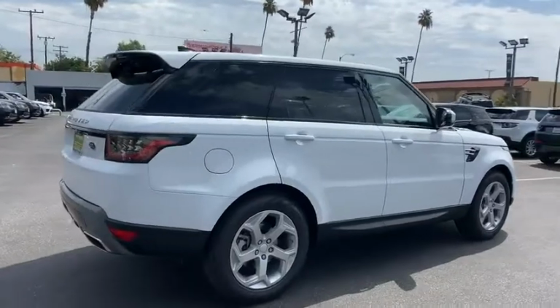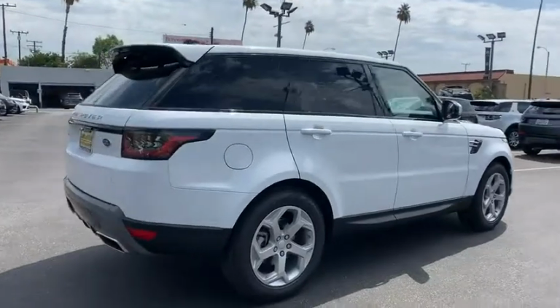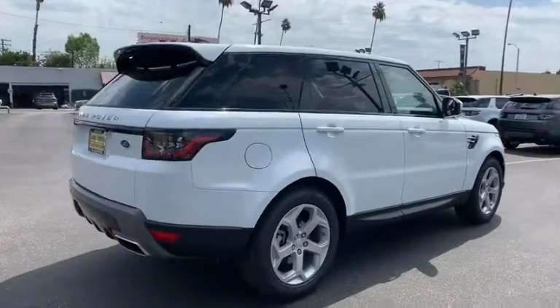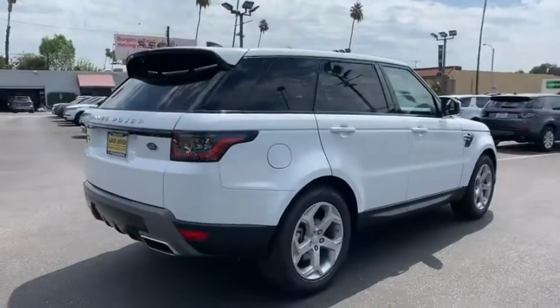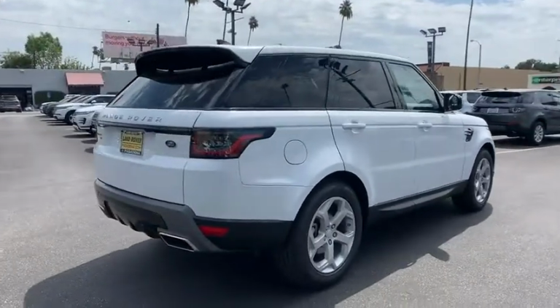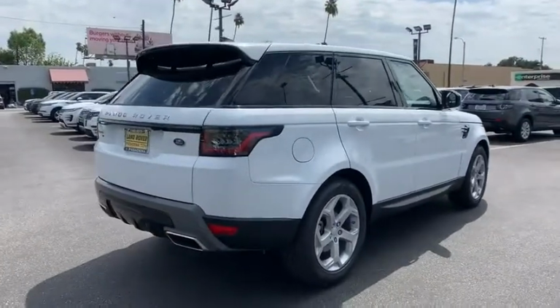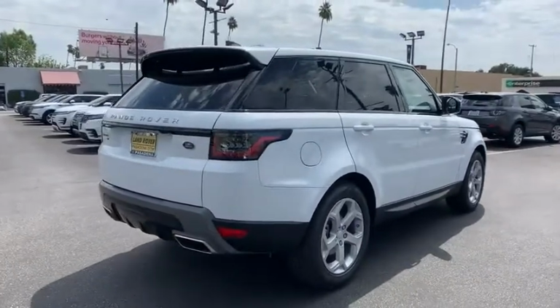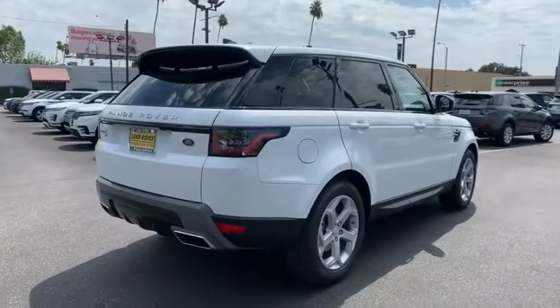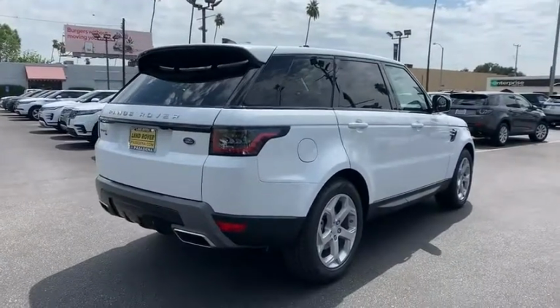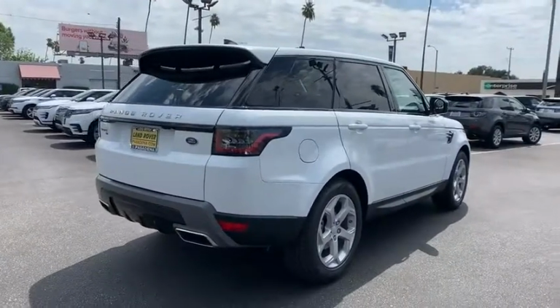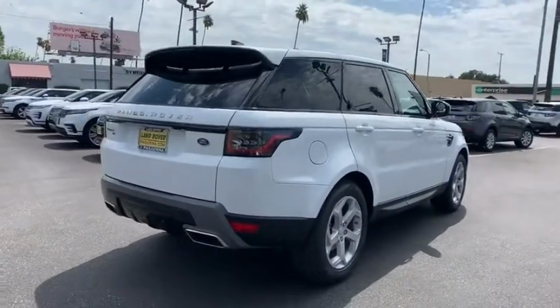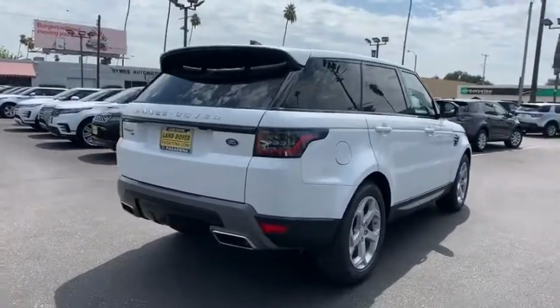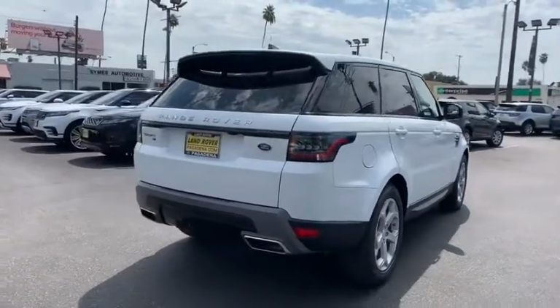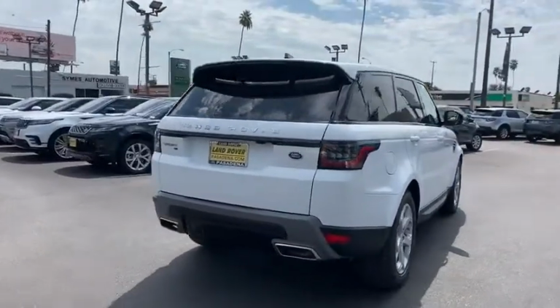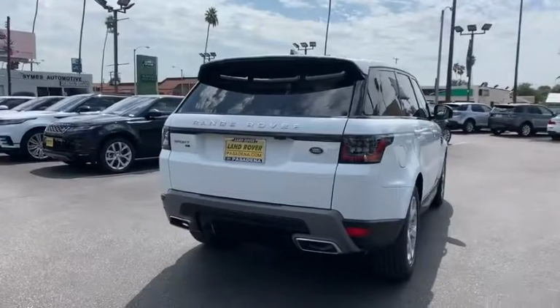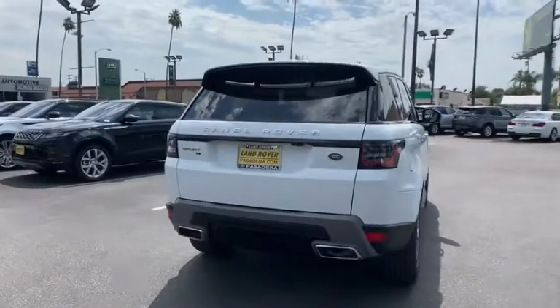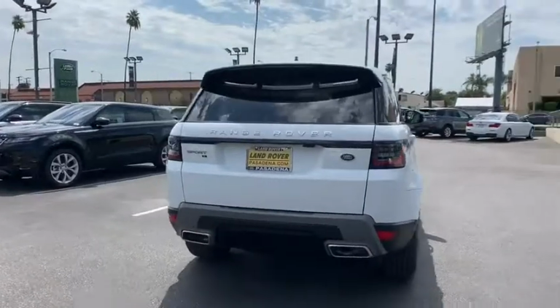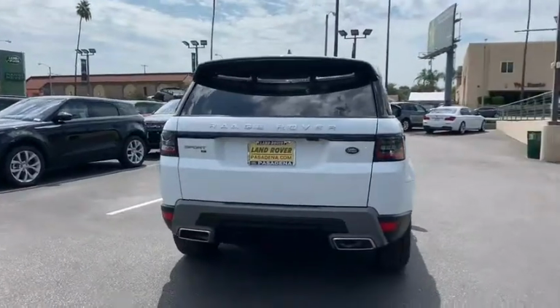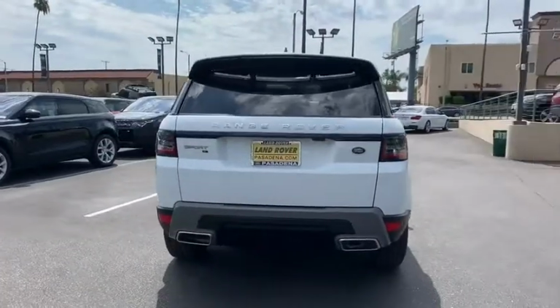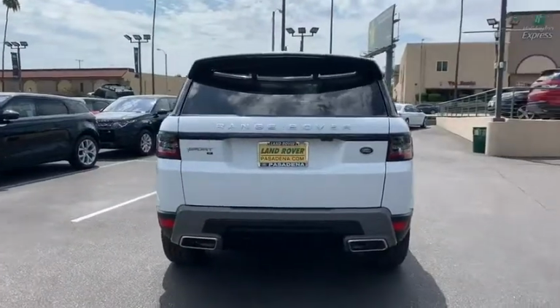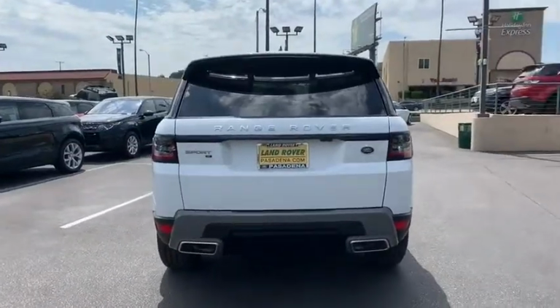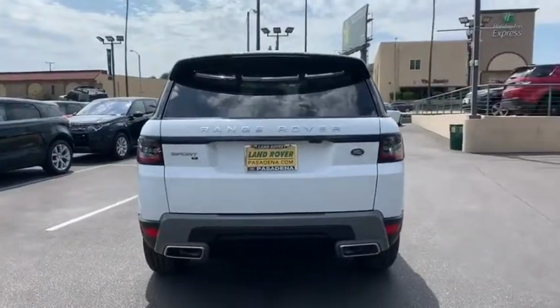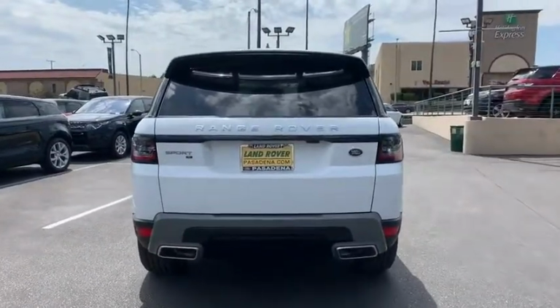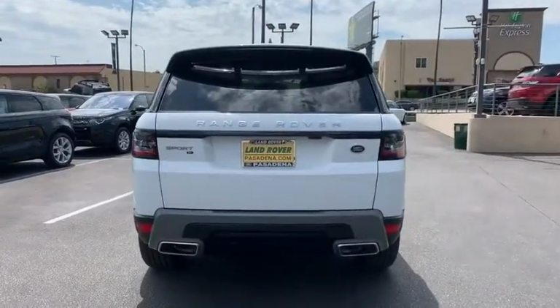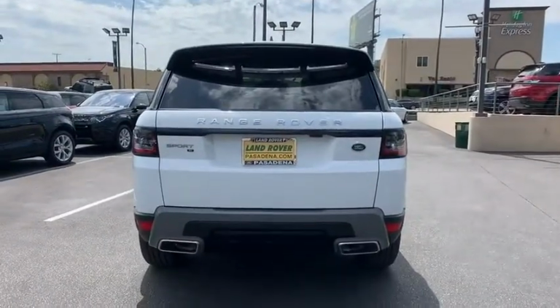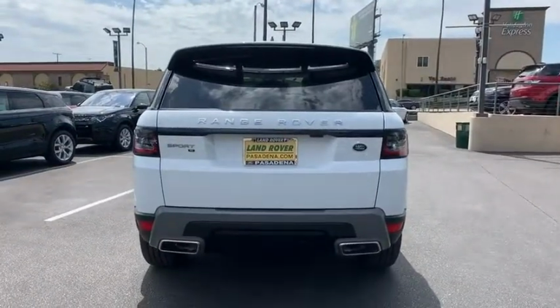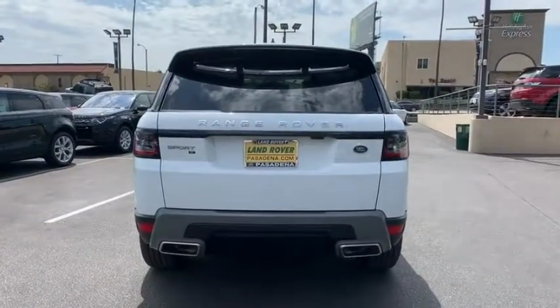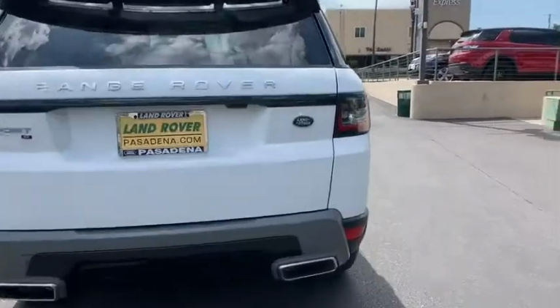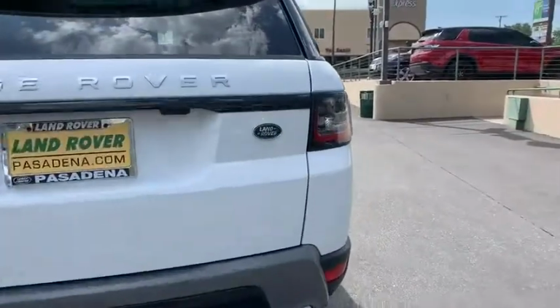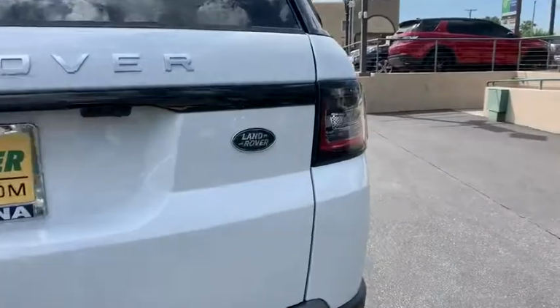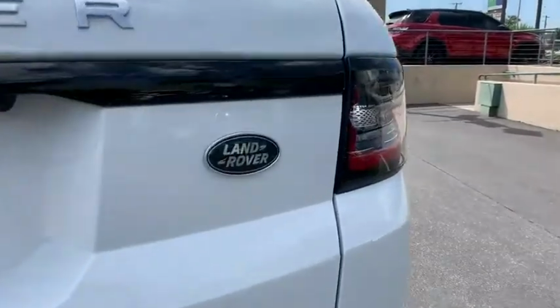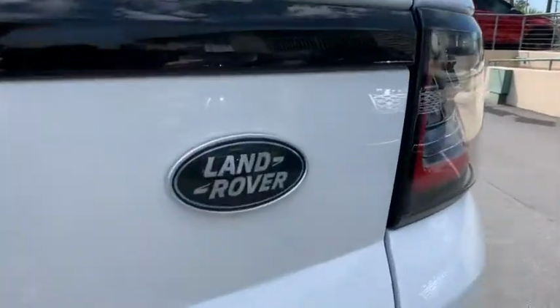Here are some of this vehicle's great options: backup camera, keyless entry, power passenger seat, steering wheel audio controls, remote engine start, power liftgate, traction control.